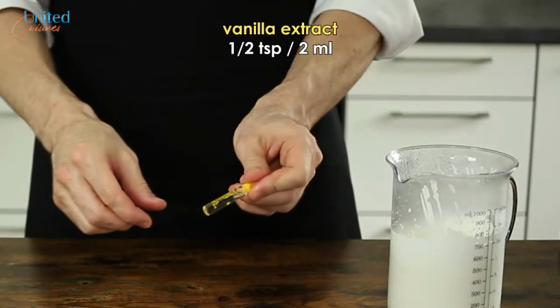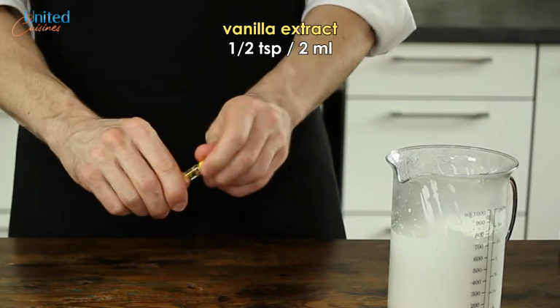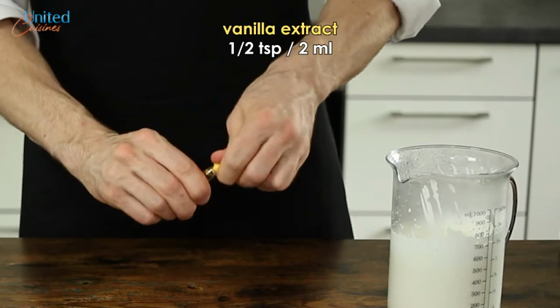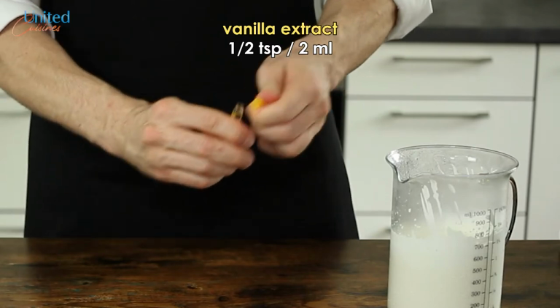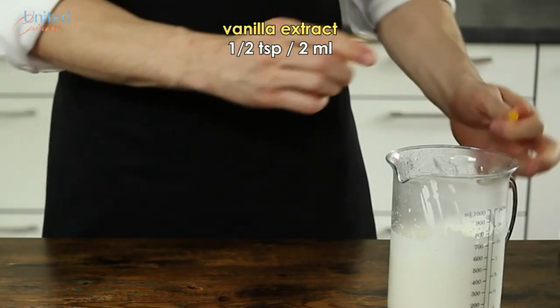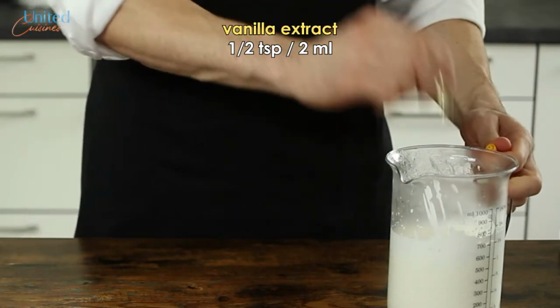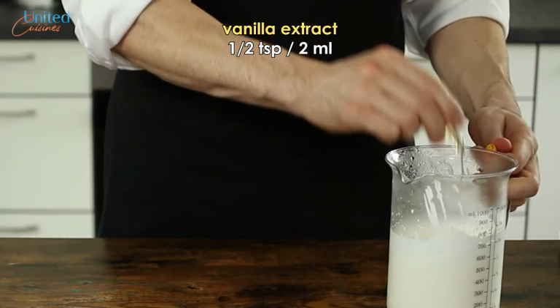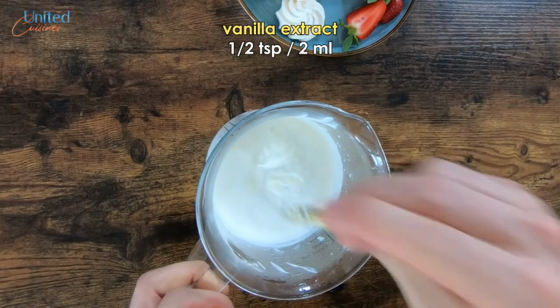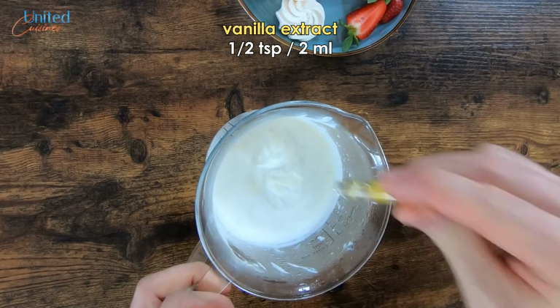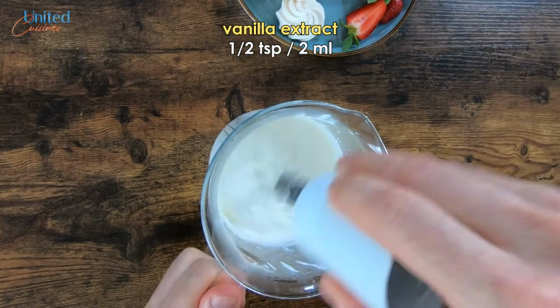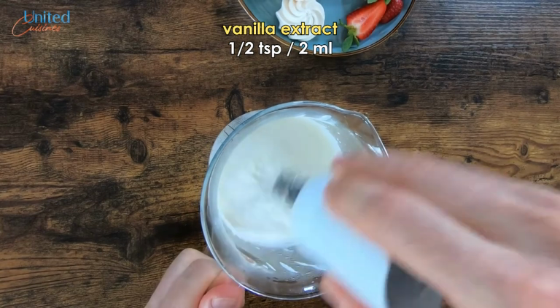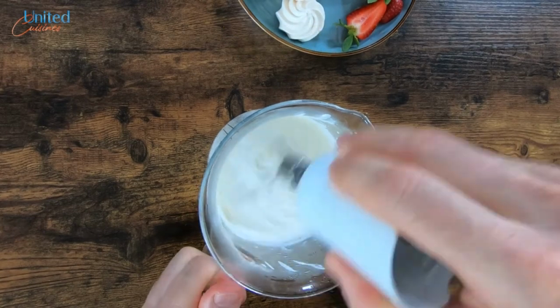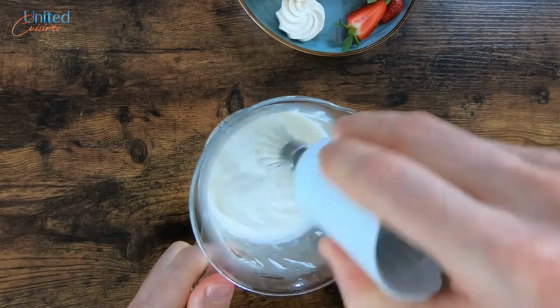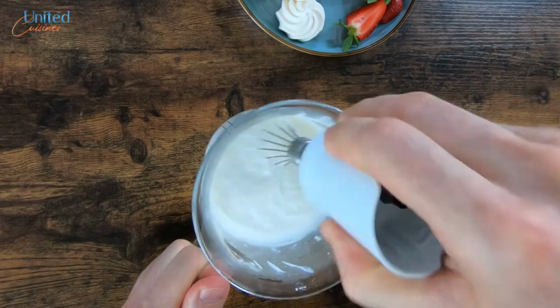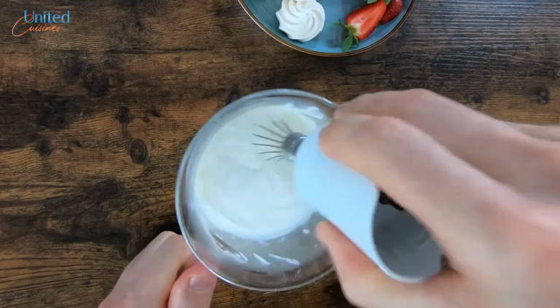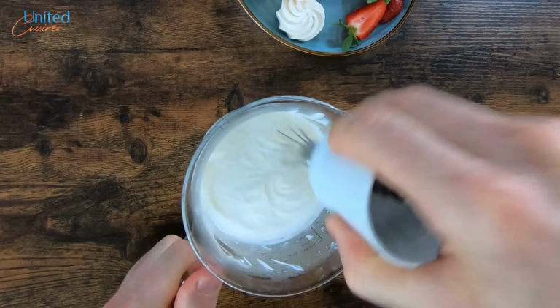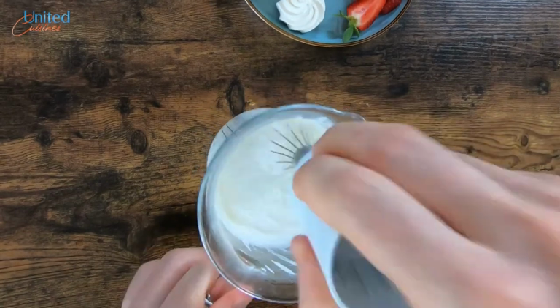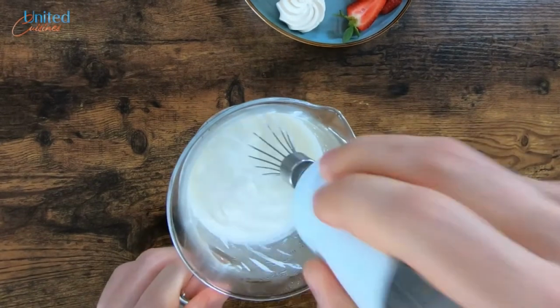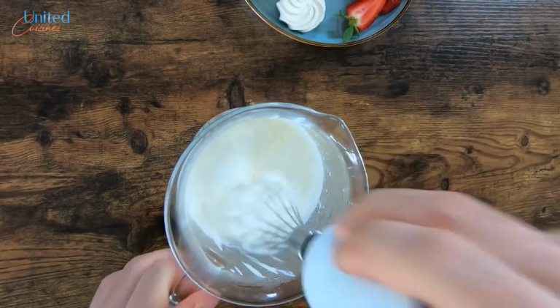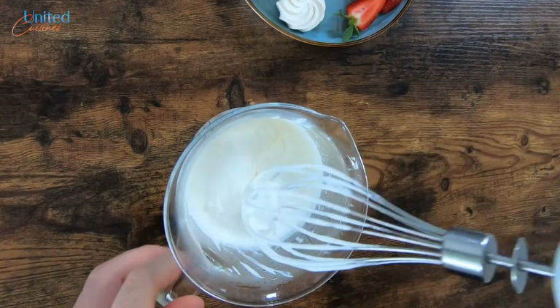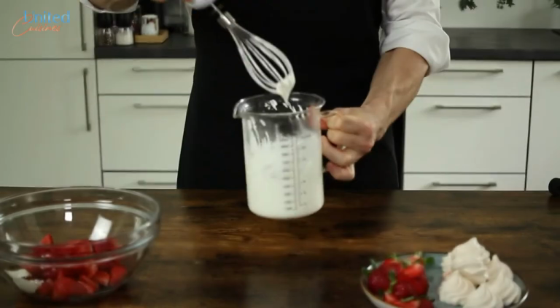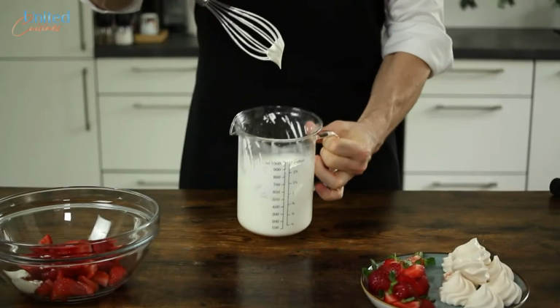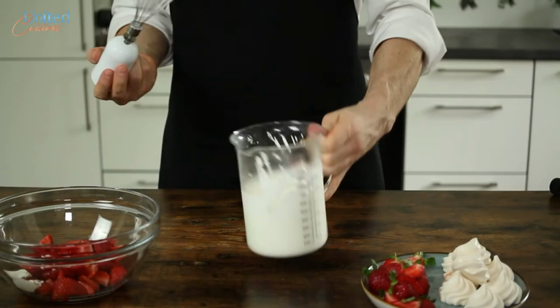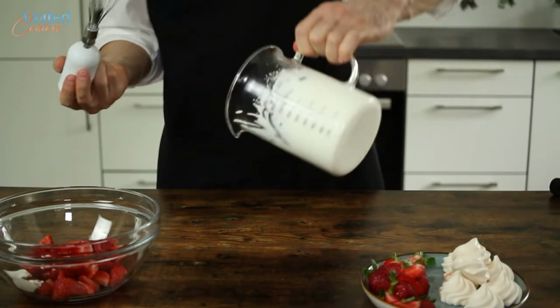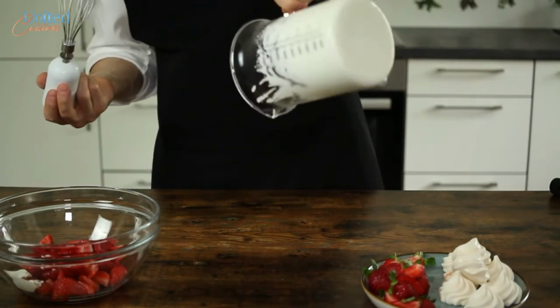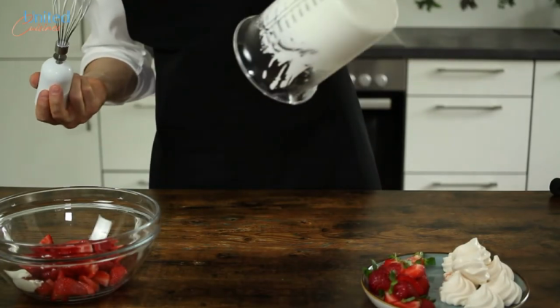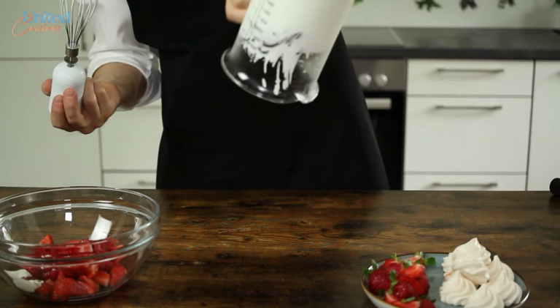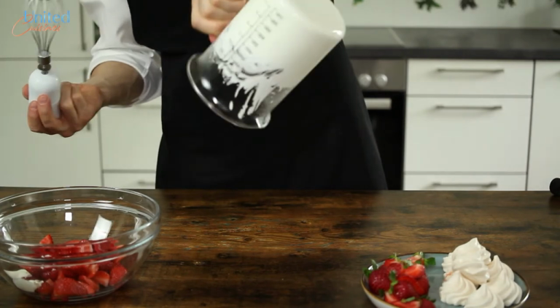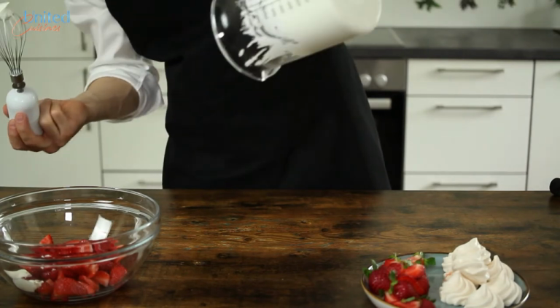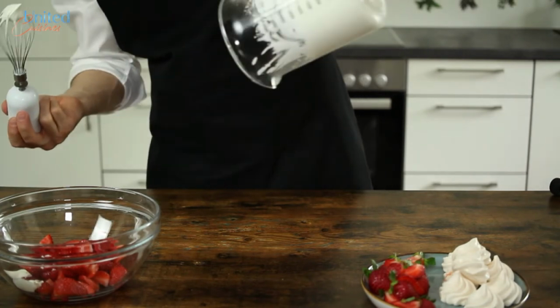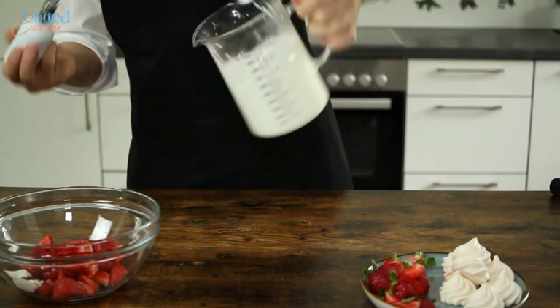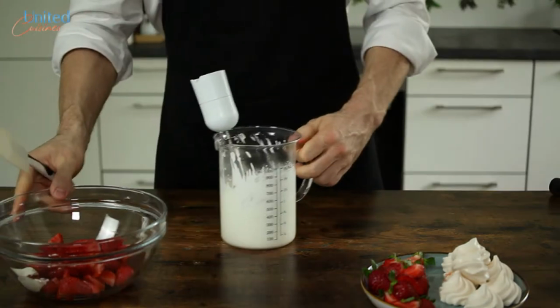Mix in the vanilla extract and perform the final test of stiffness. The fluffy and light cream should remain in the bucket when briefly turned upside down. Great.